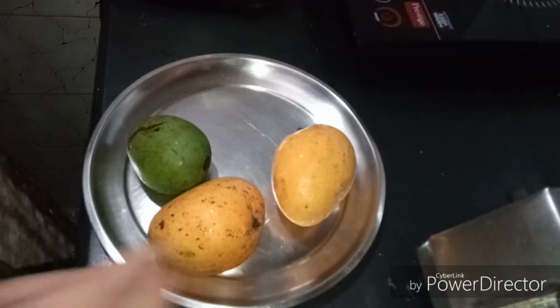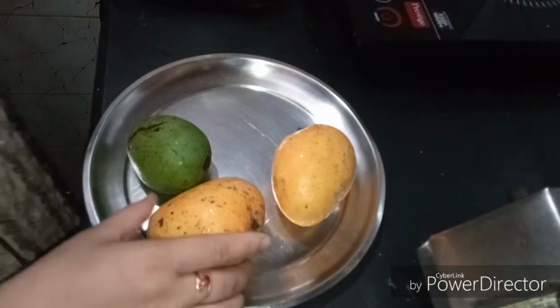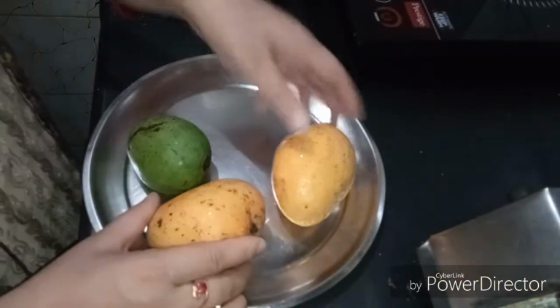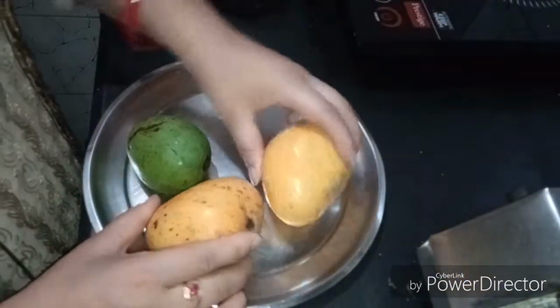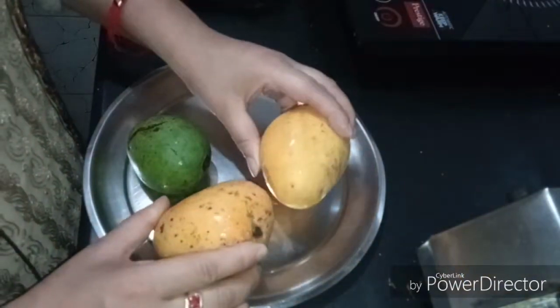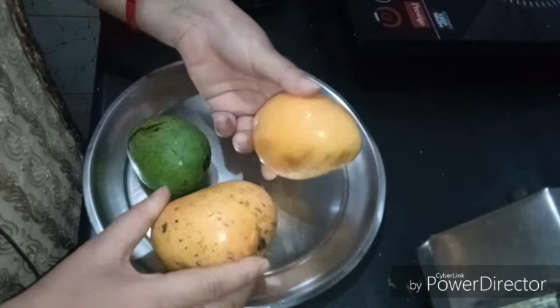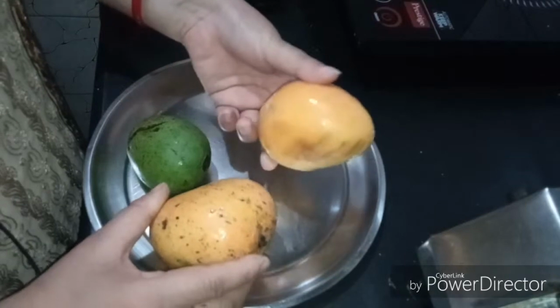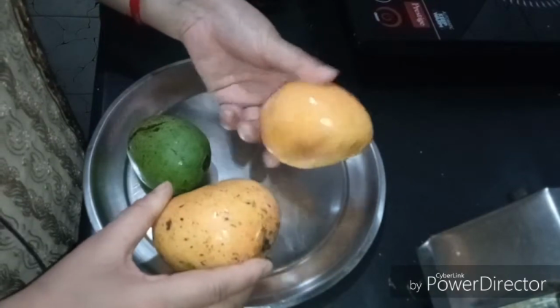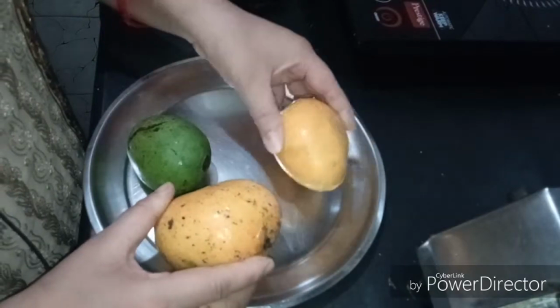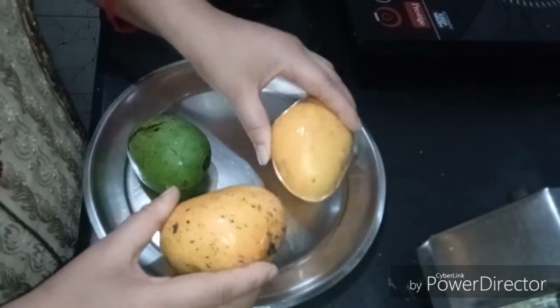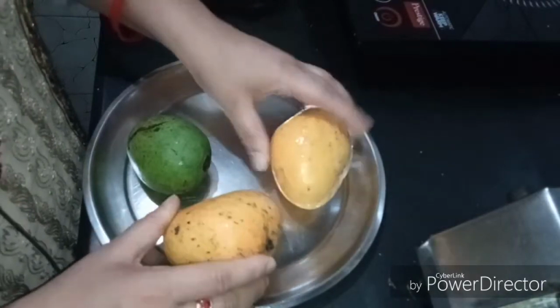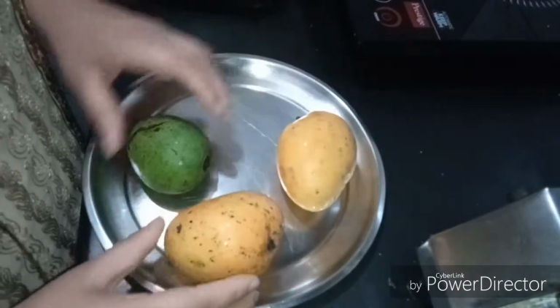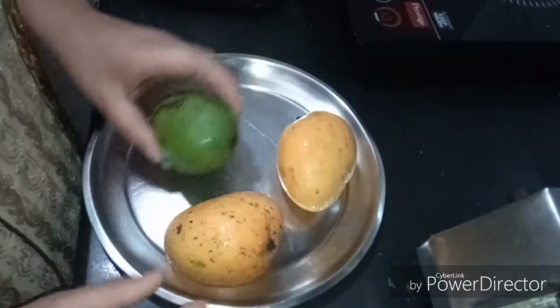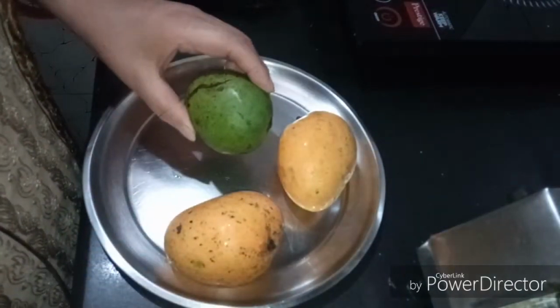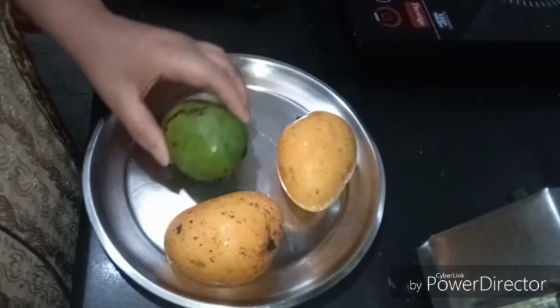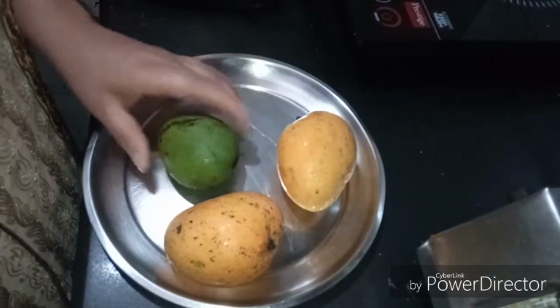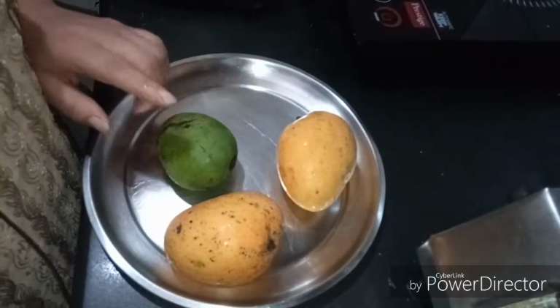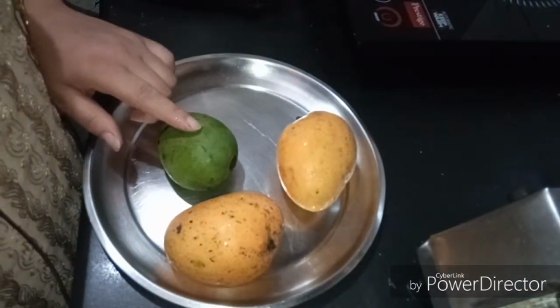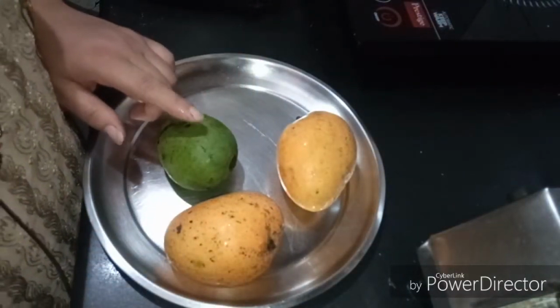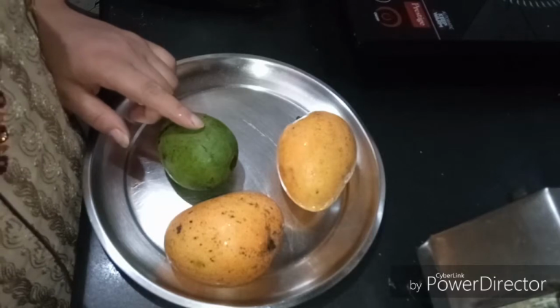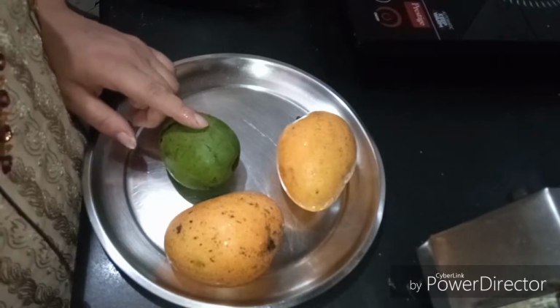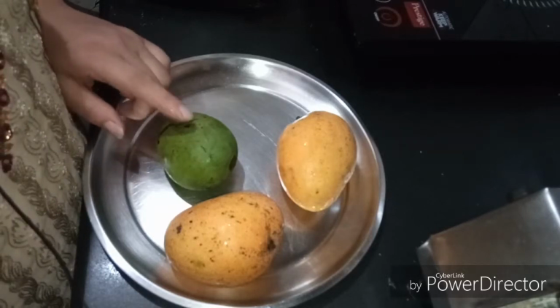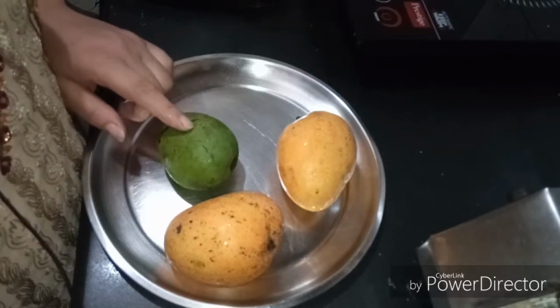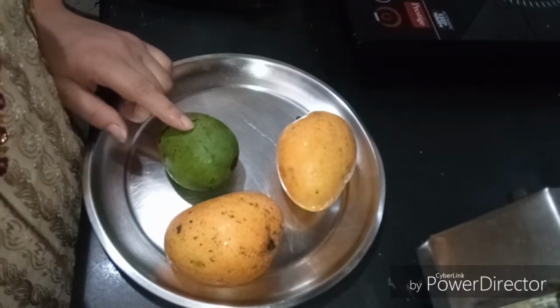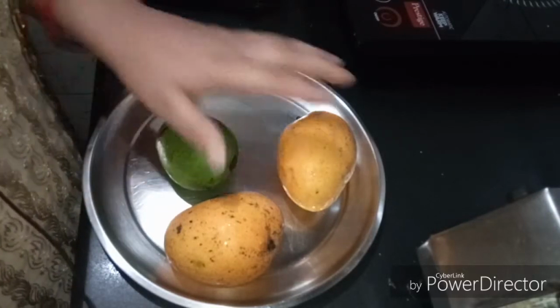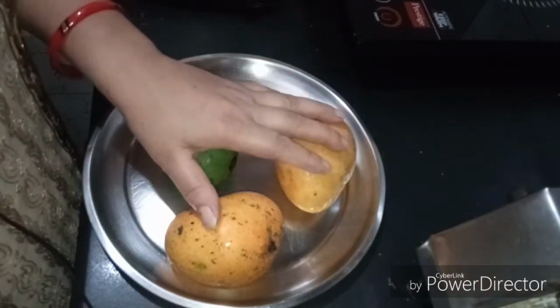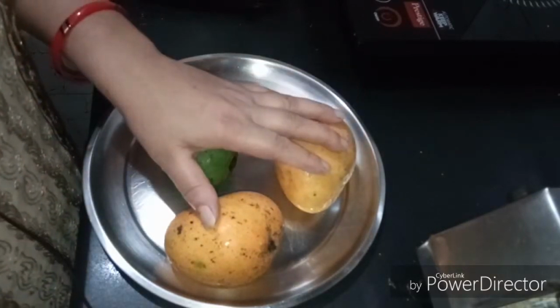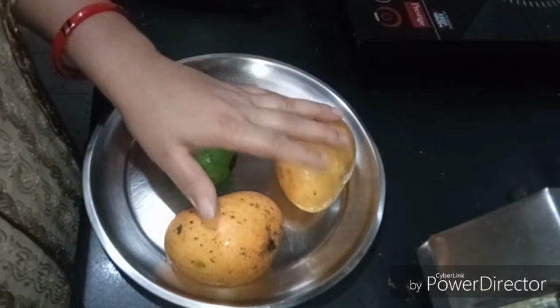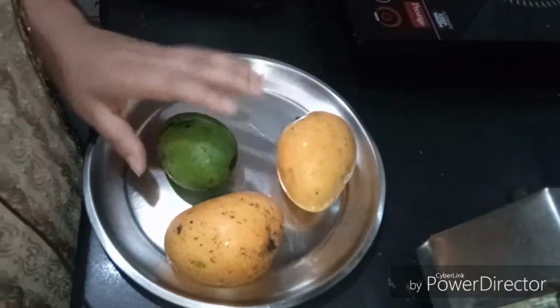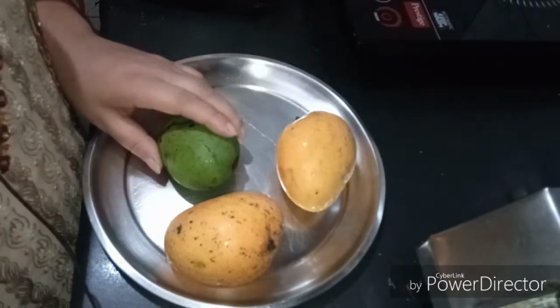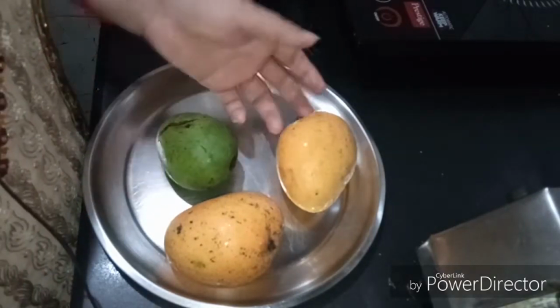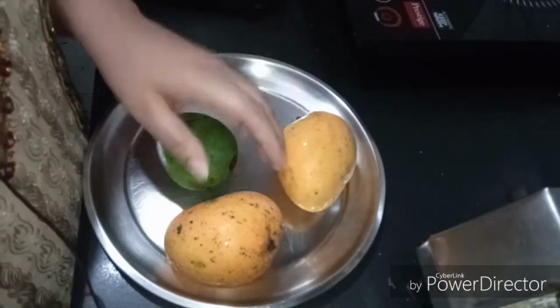तो यह मैंने तीन नाम लिए हैं, जिनमें दो पके हुए आम हैं, और एक यह कच्चा आम लिया है। कच्चा आम लेना हमारा बहुत जरूरी है, यह मैंने छोटा लिया है। अब हम इनको छील लेंगे।